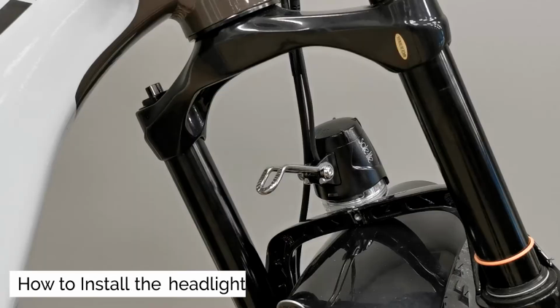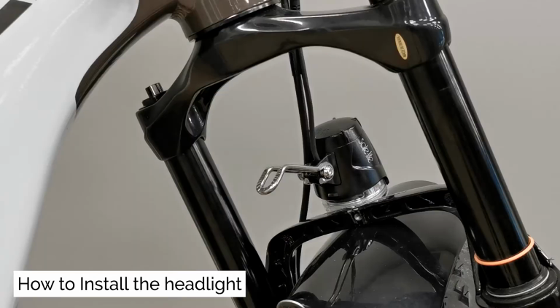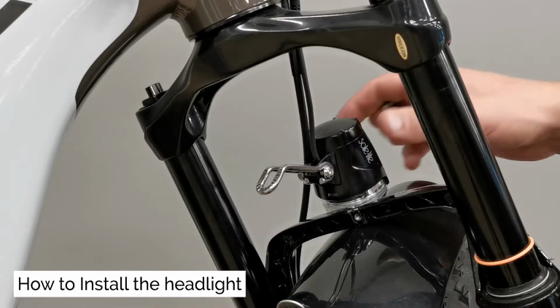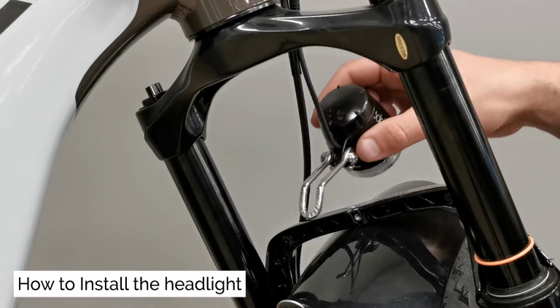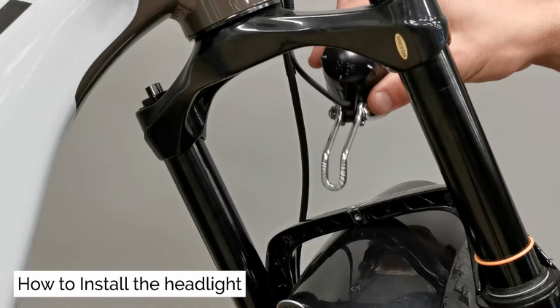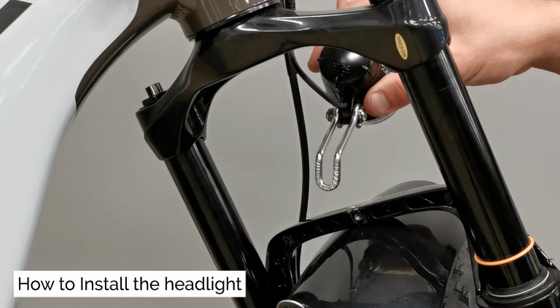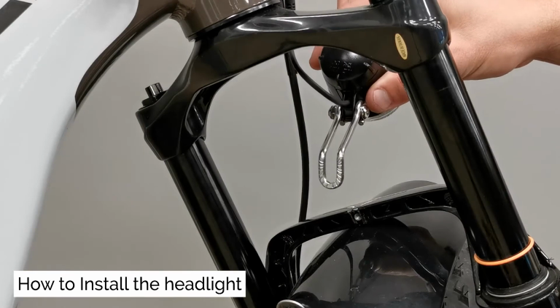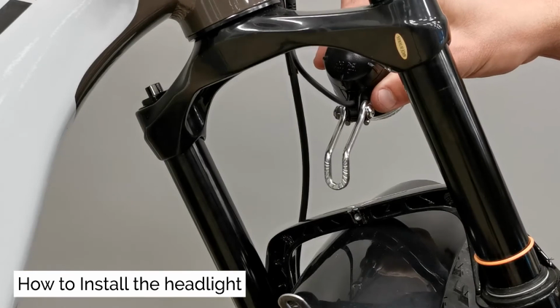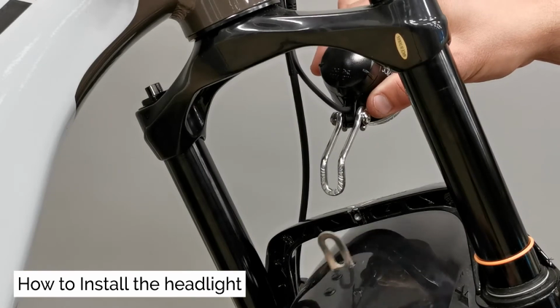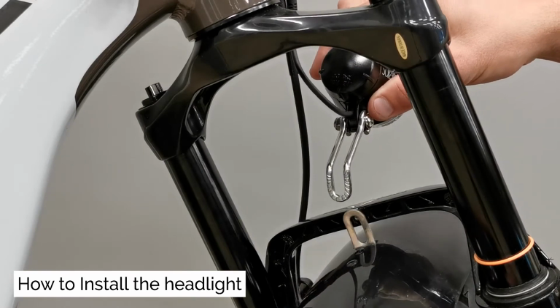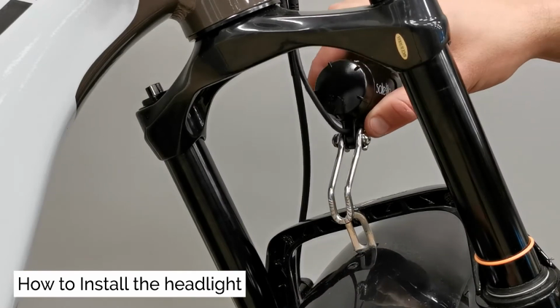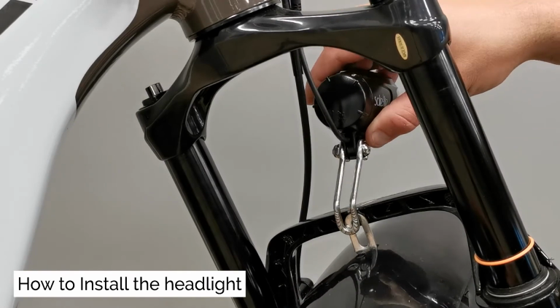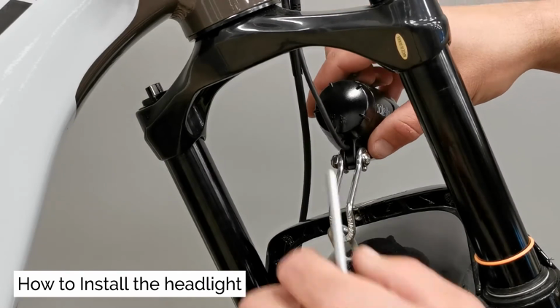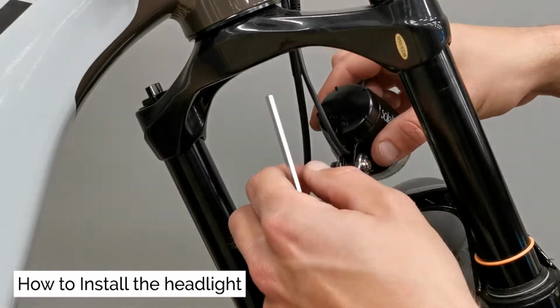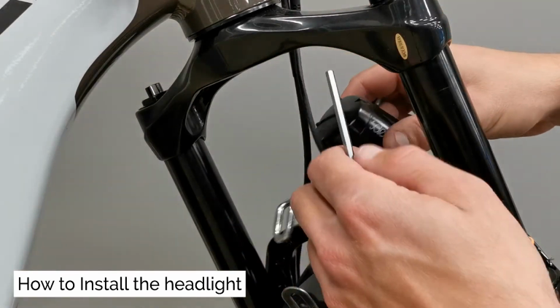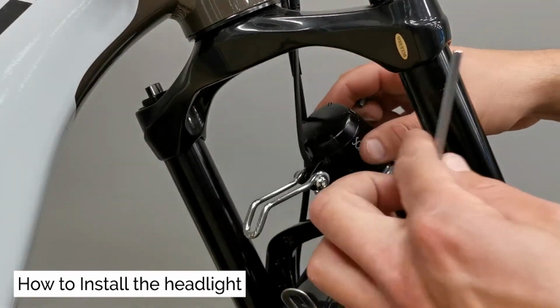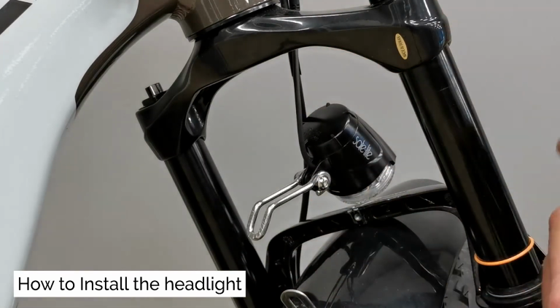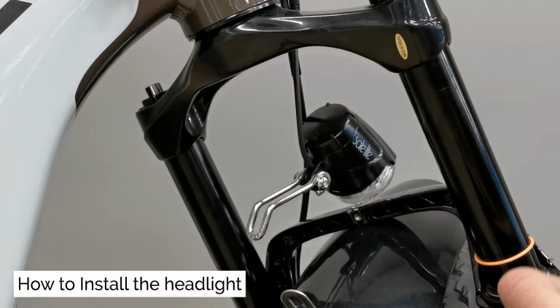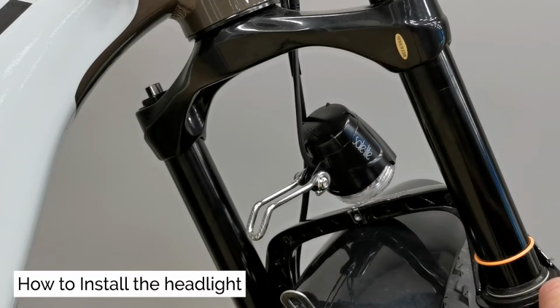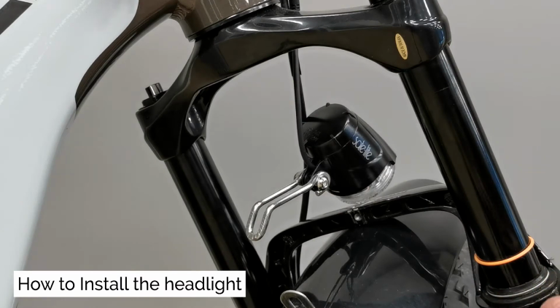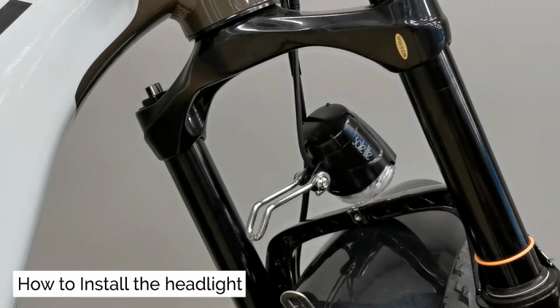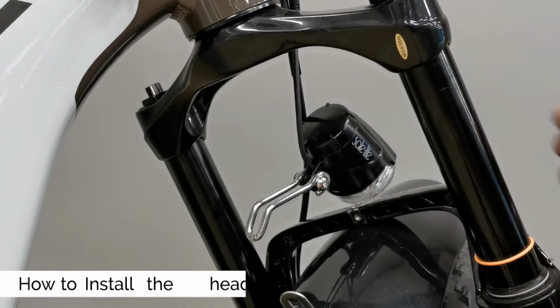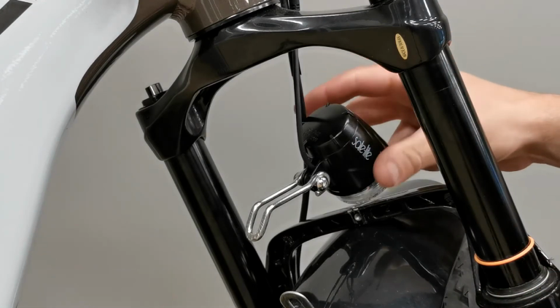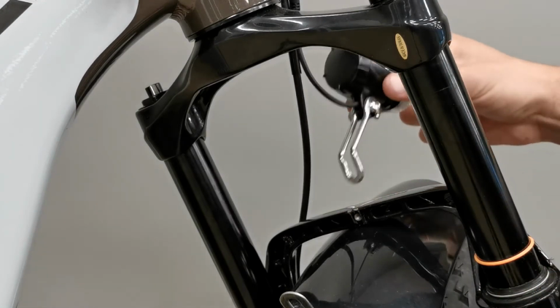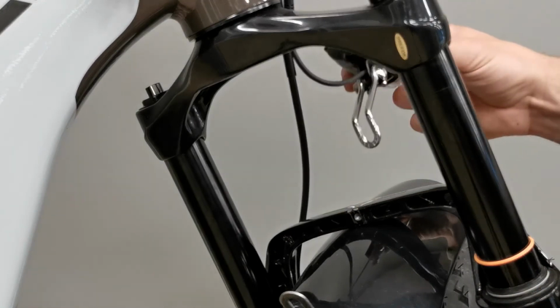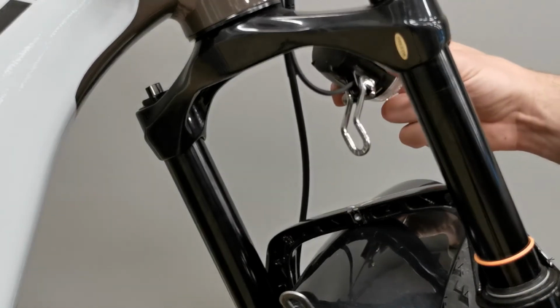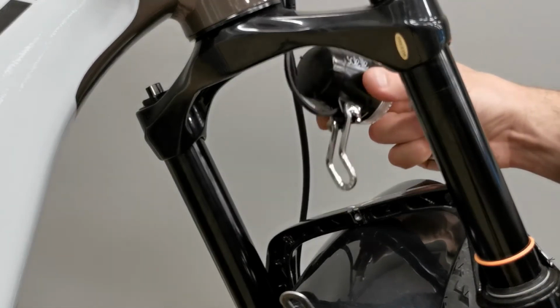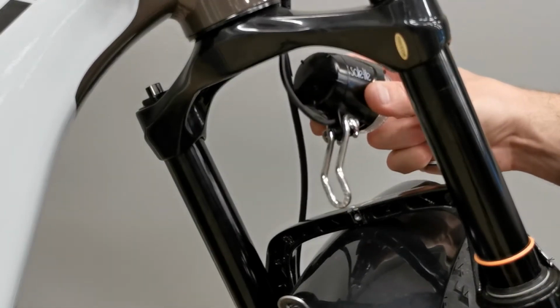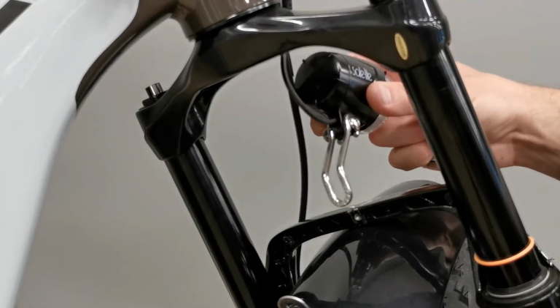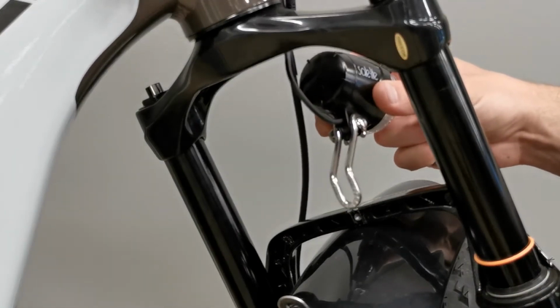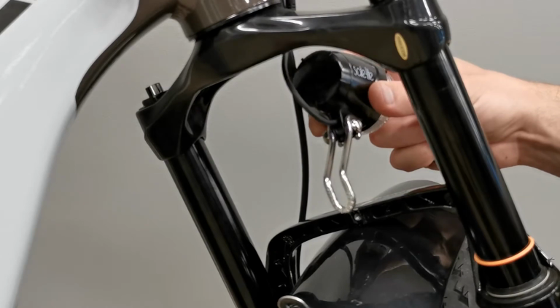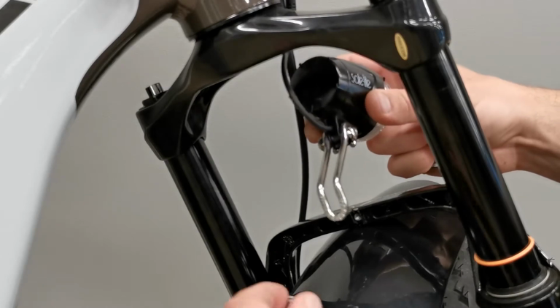How to install the headlight. Use a 4mm allen key to install the headlight. The headlight will sandwich the fender mount with the fork bridge. Make sure the headlight is plumb. Tighten the bolt.